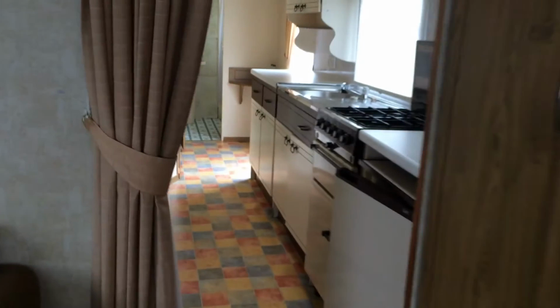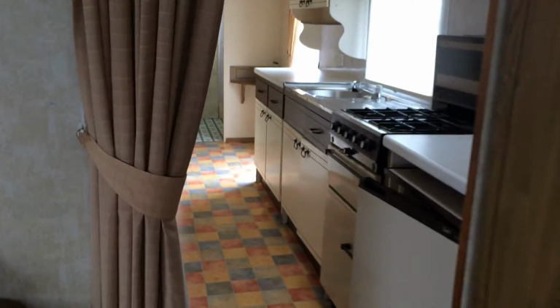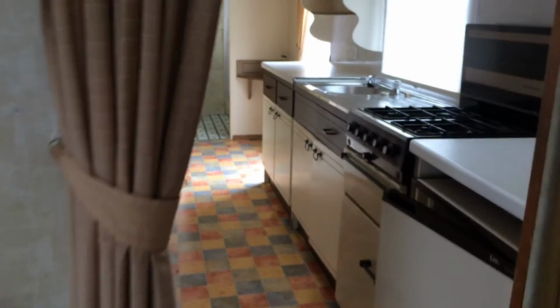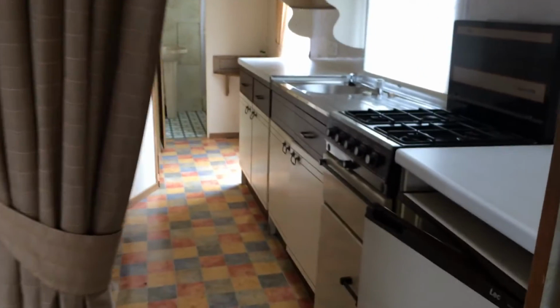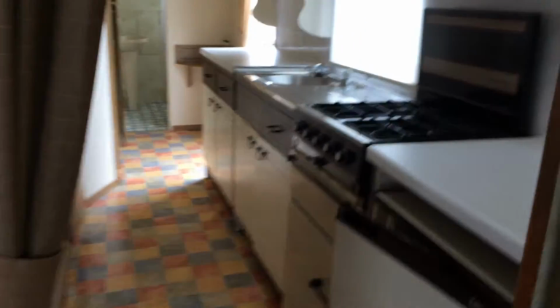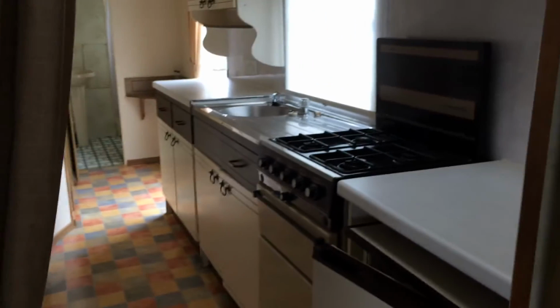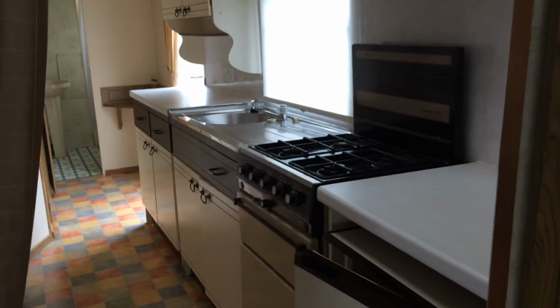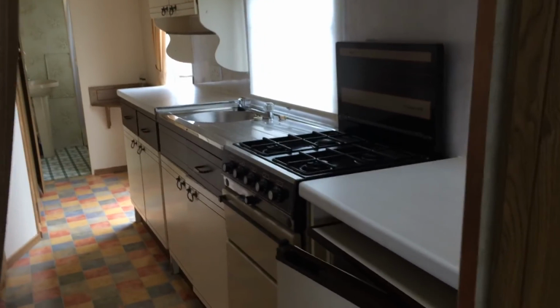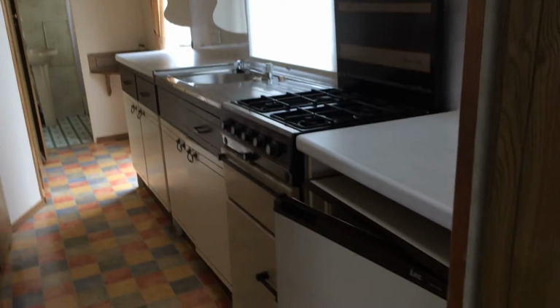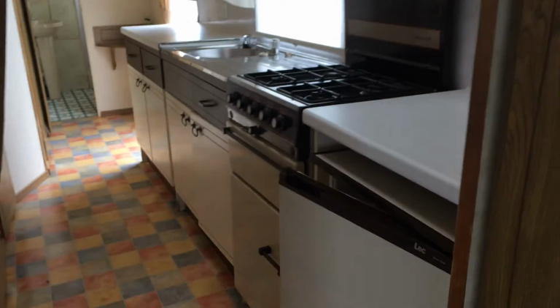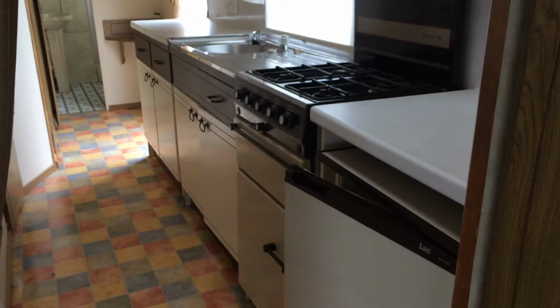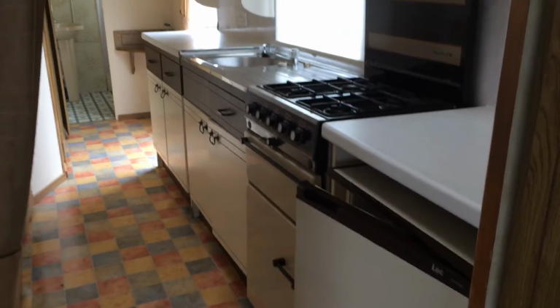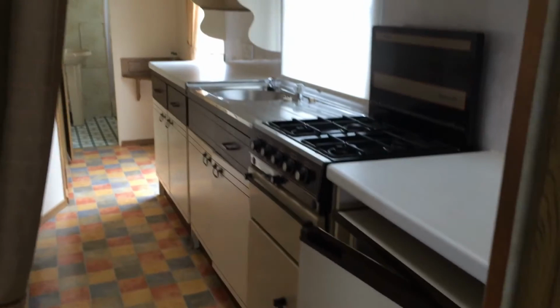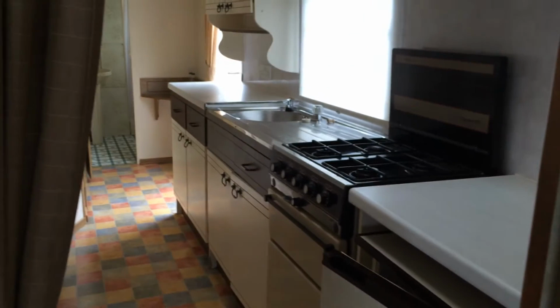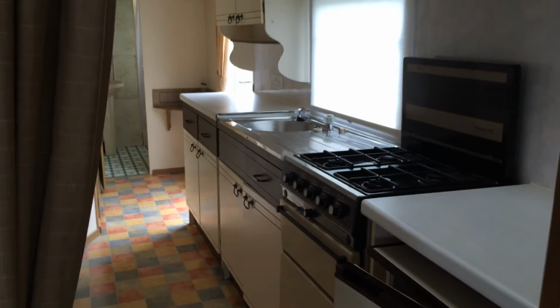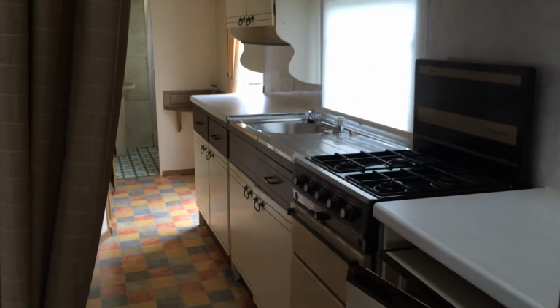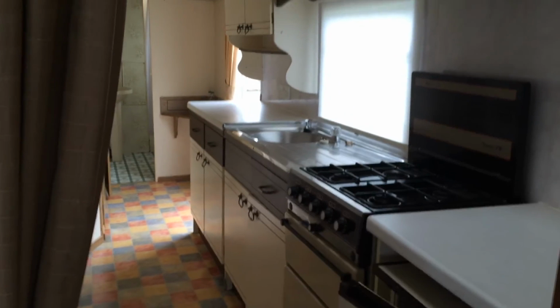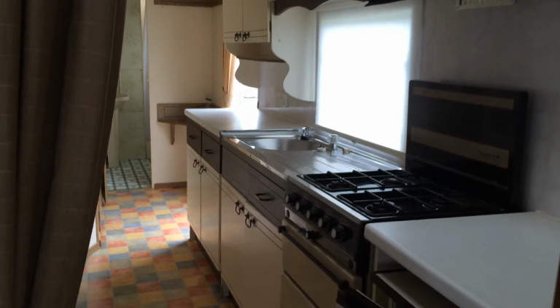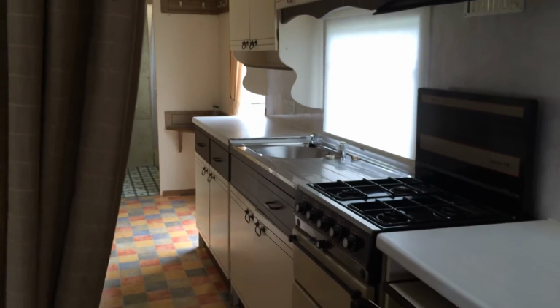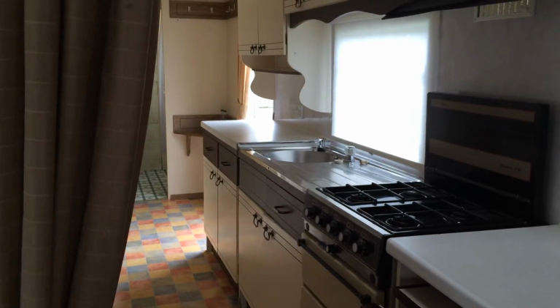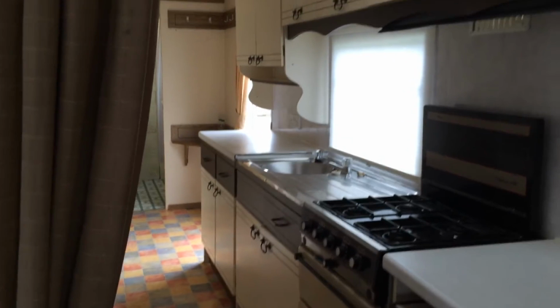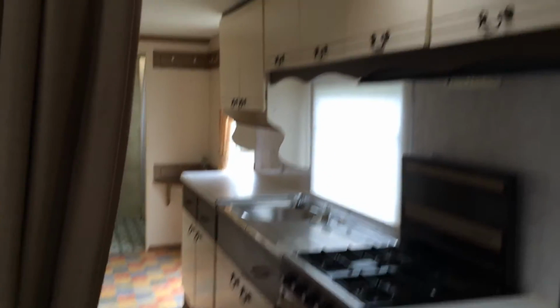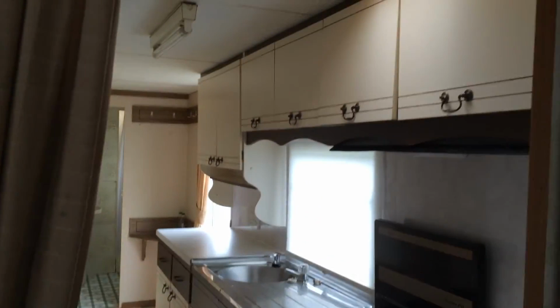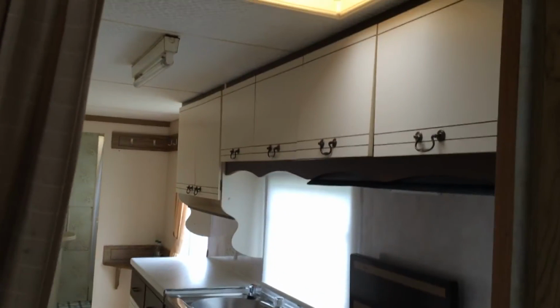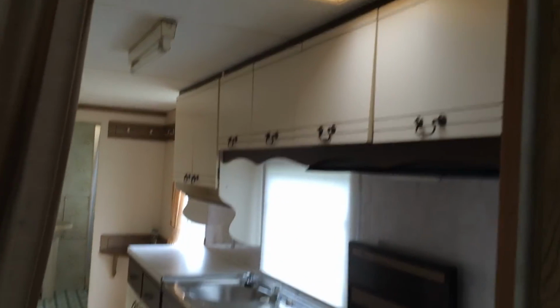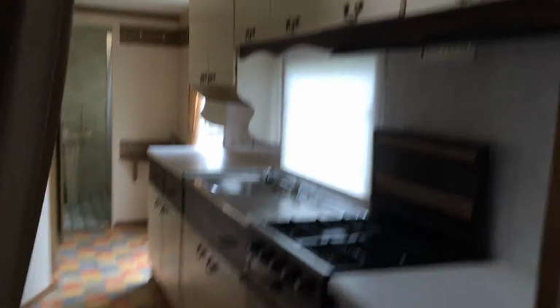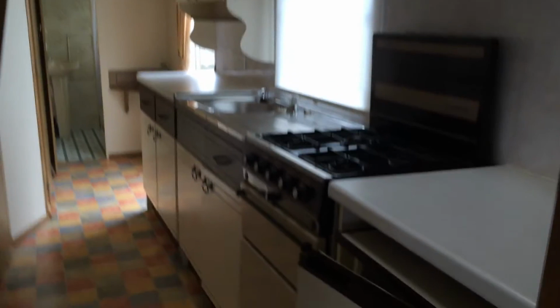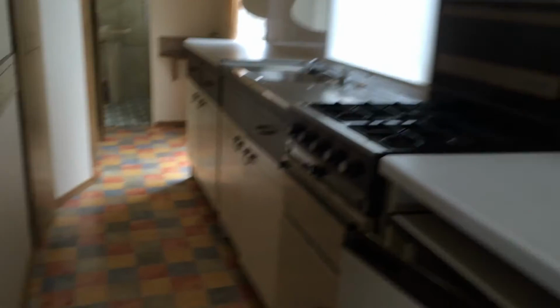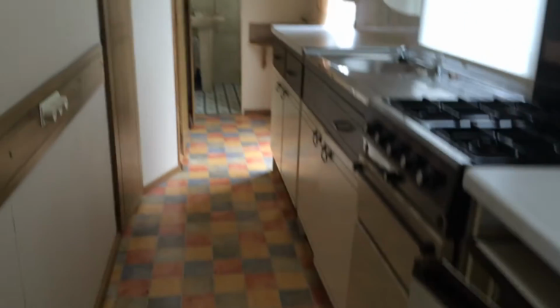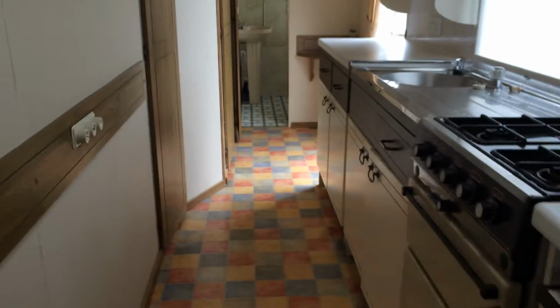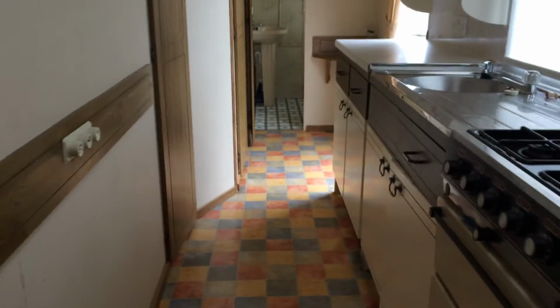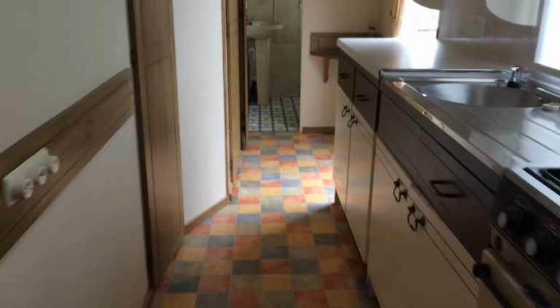Down into the kitchen, as you can see we have our fridge, our cooker, lots of work surfaces and lots of cupboards as well. It's a galley style kitchen in this one.